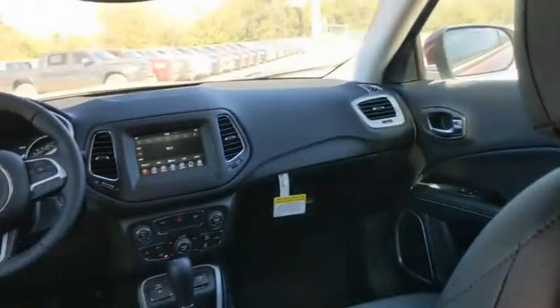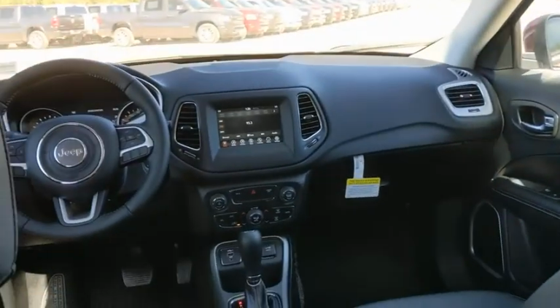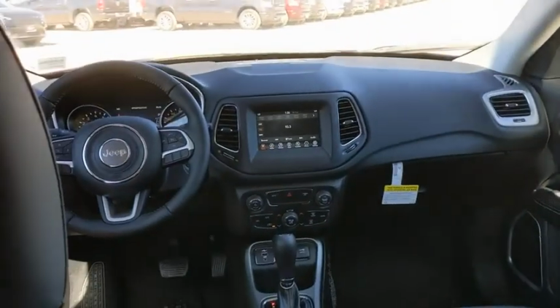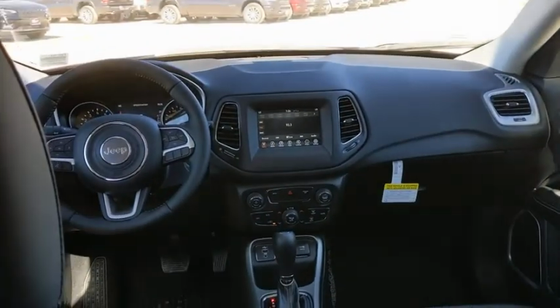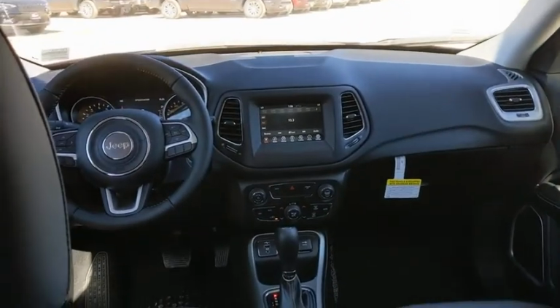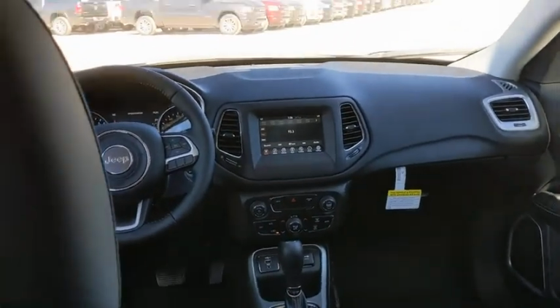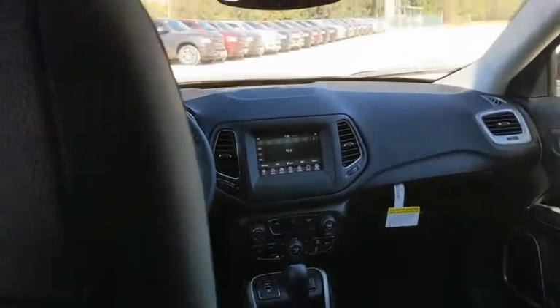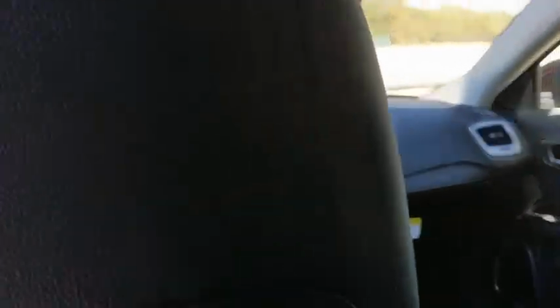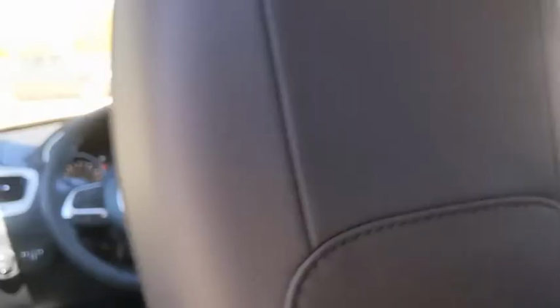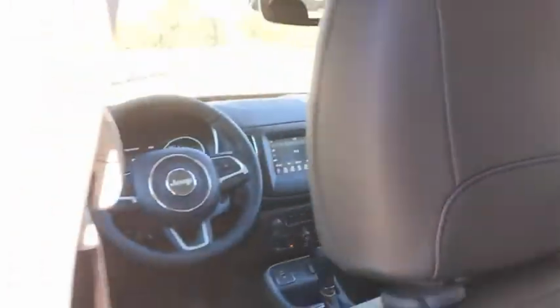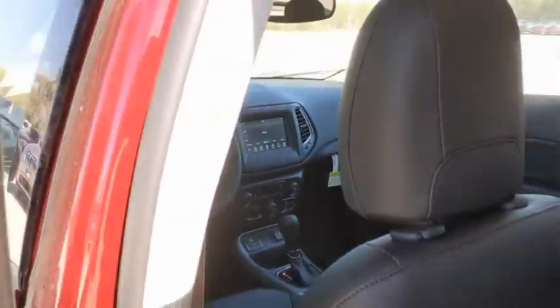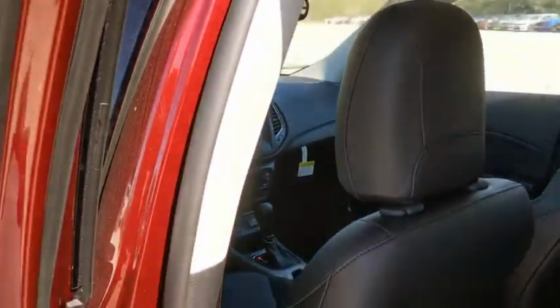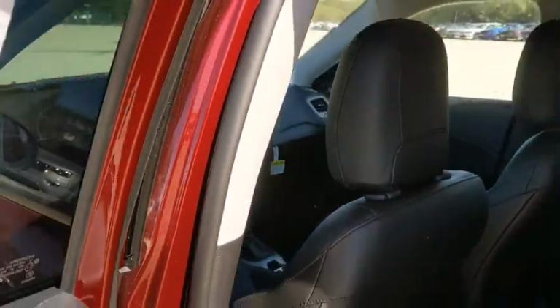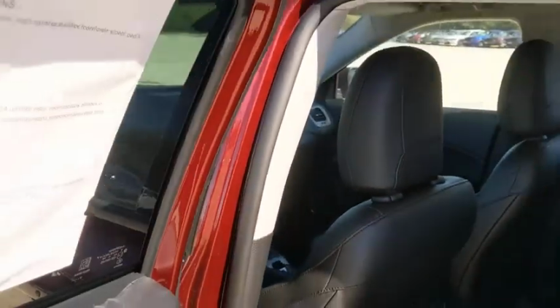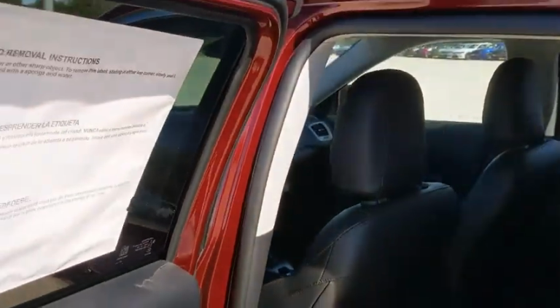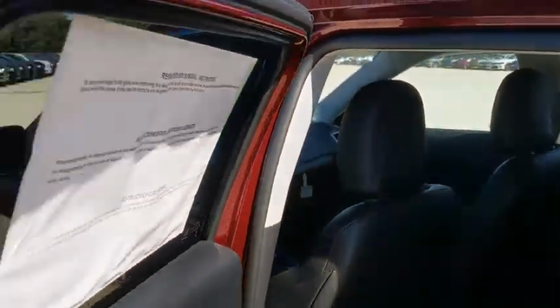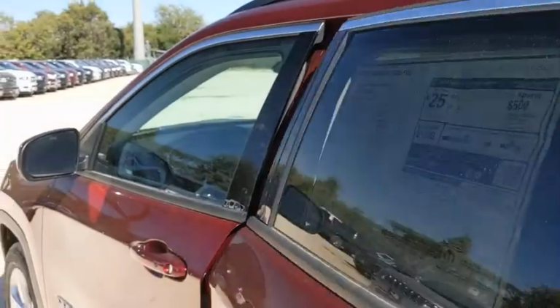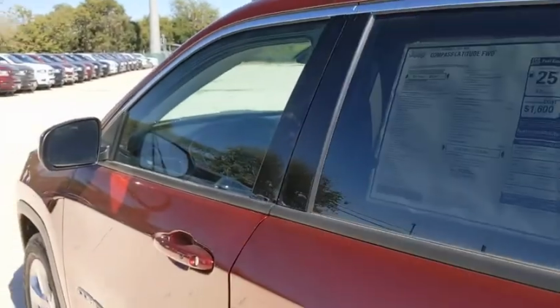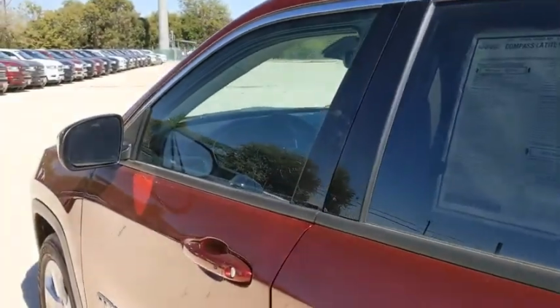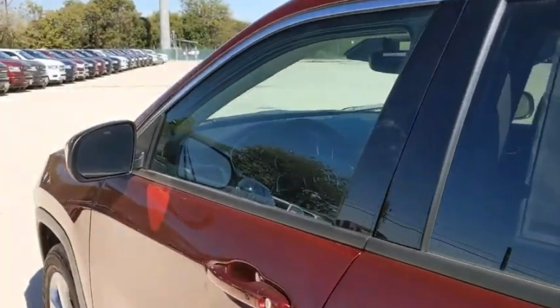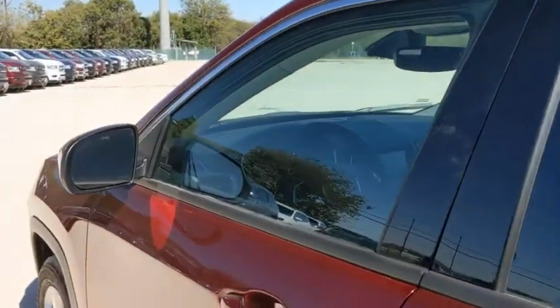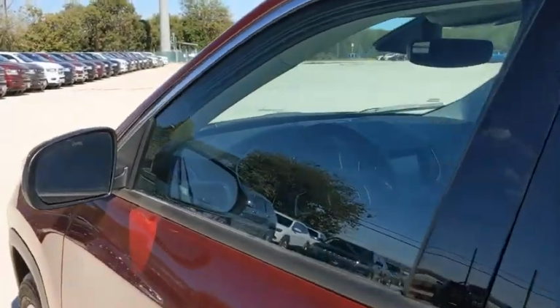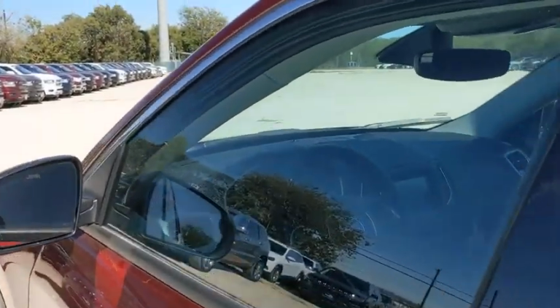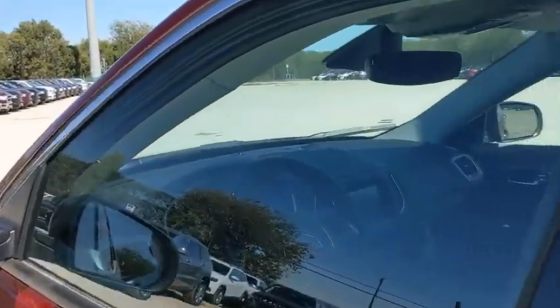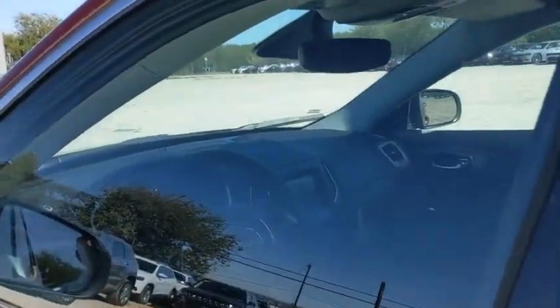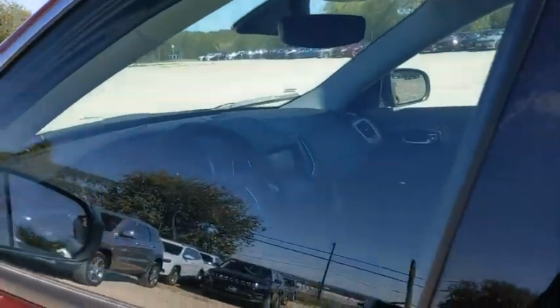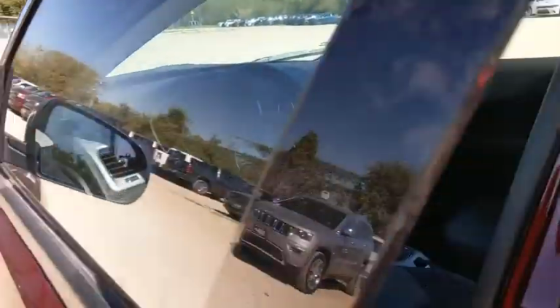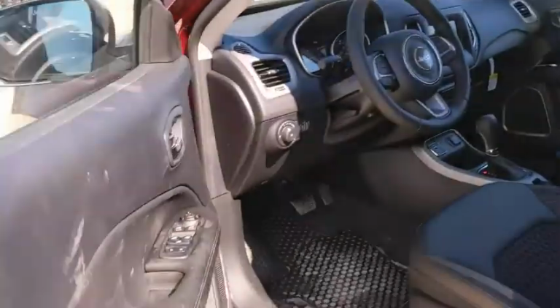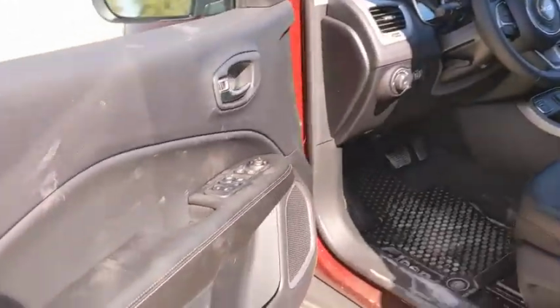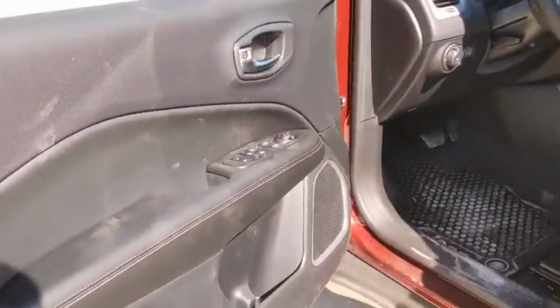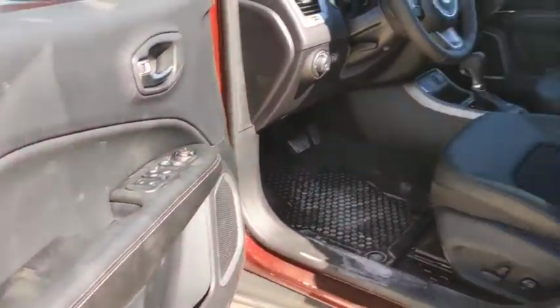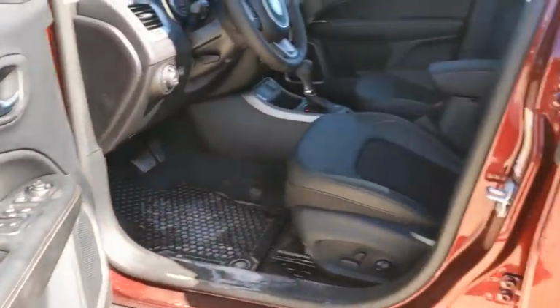Rear window defroster, trip computer, heated front seats, power windows, convenience group, brake assist, remote keyless entry, tachometer, and overhead console.